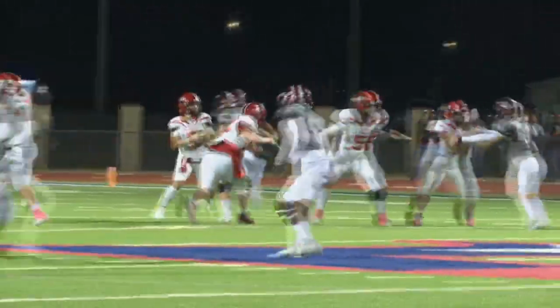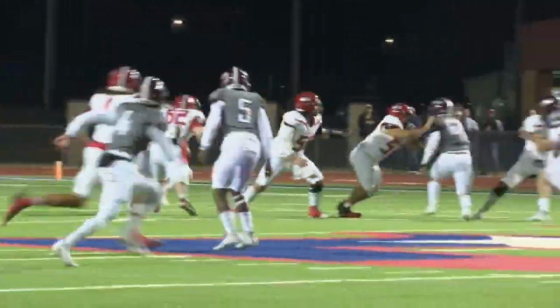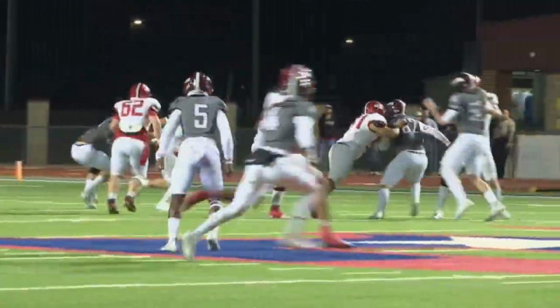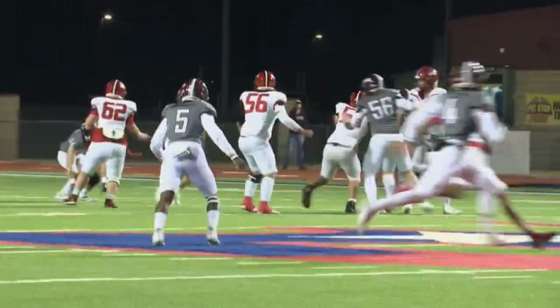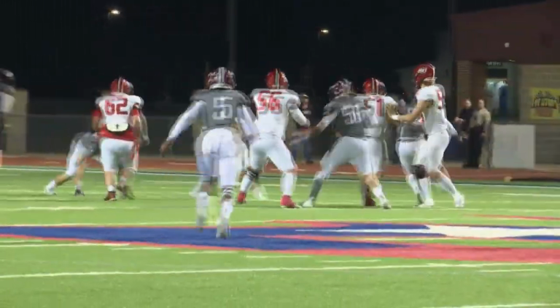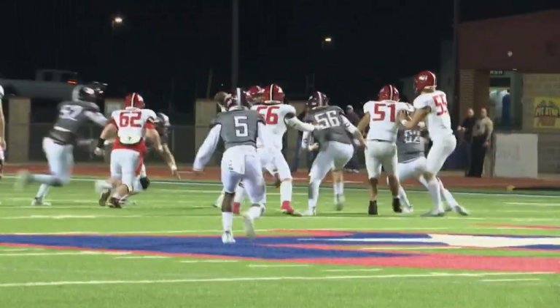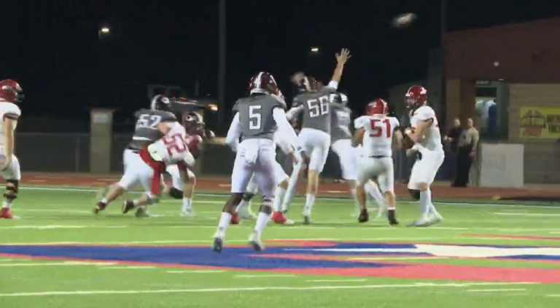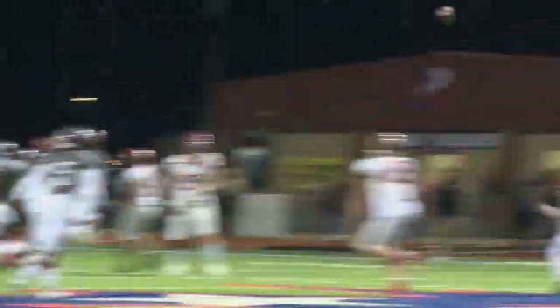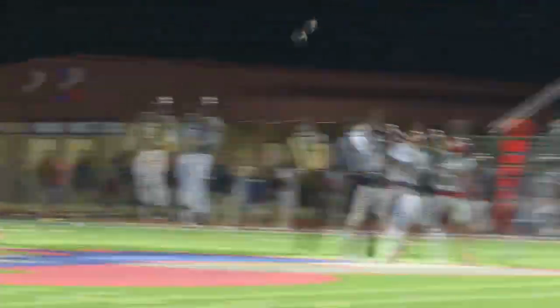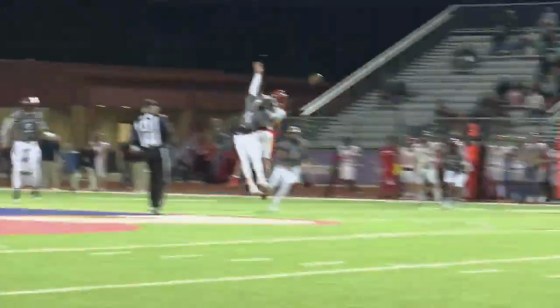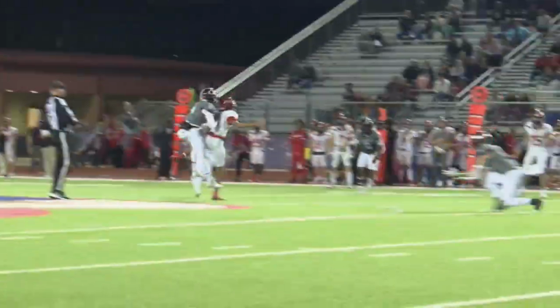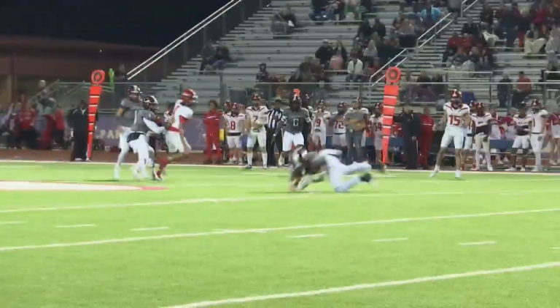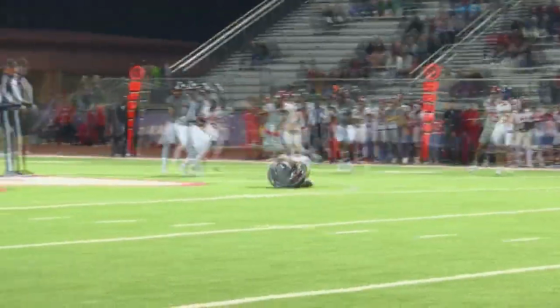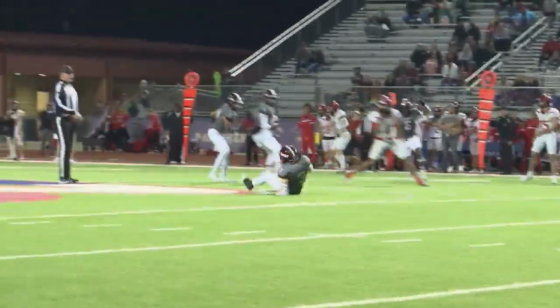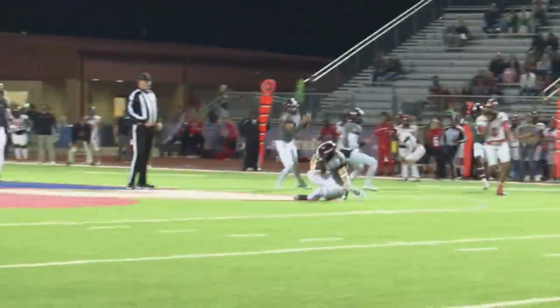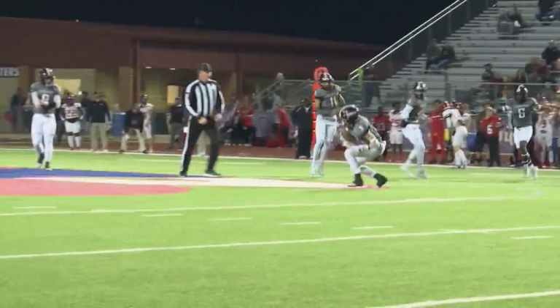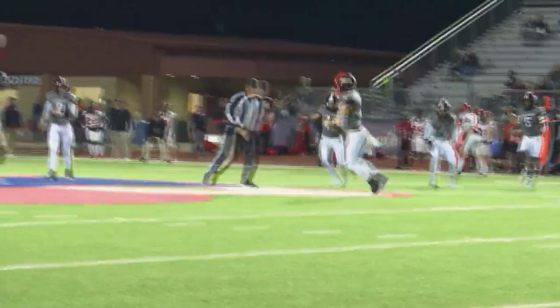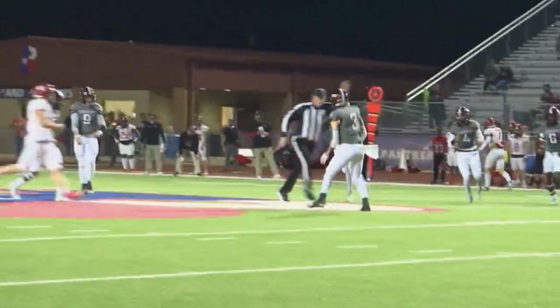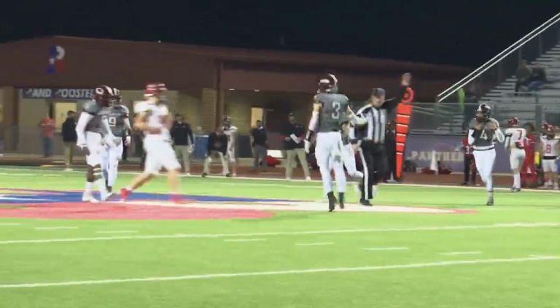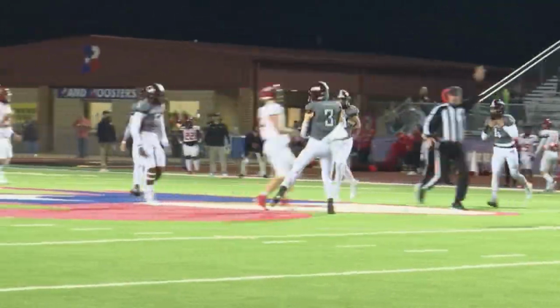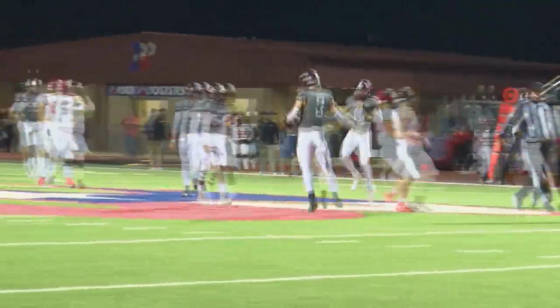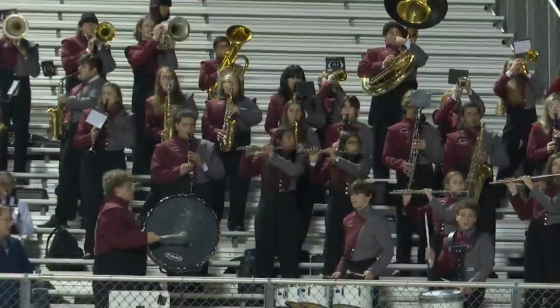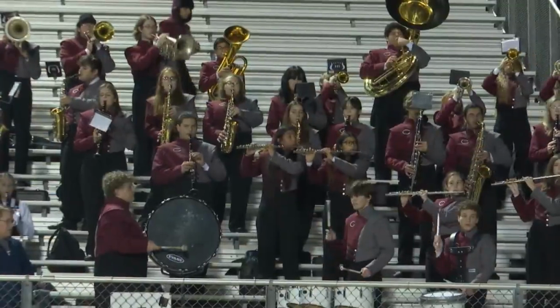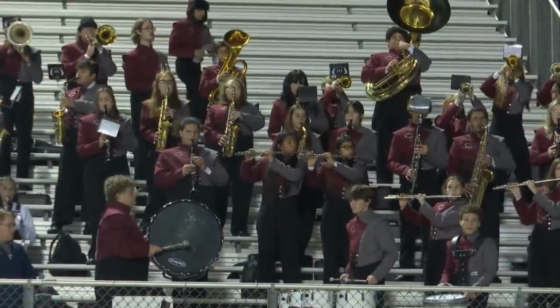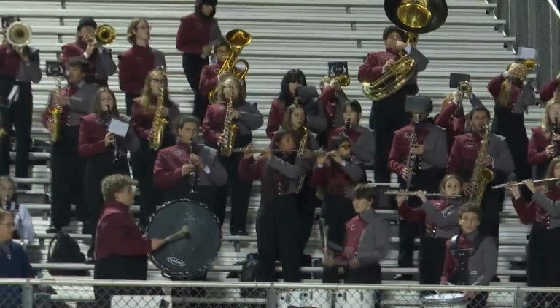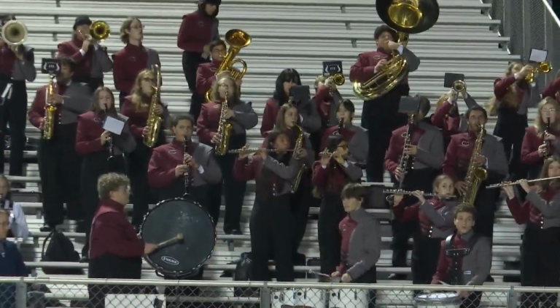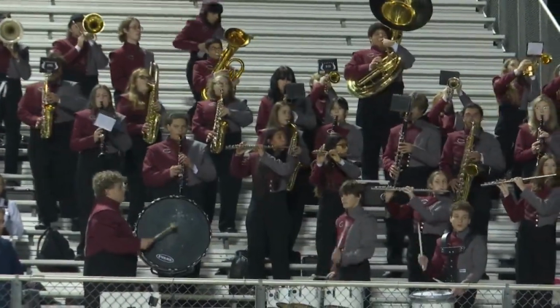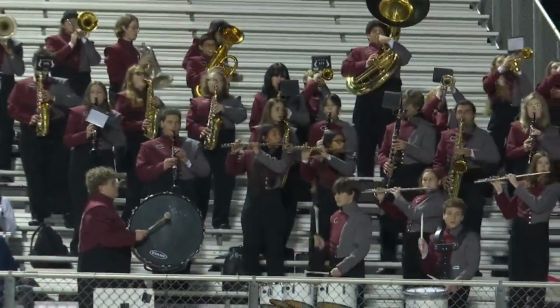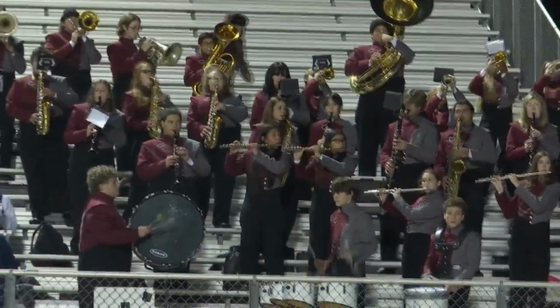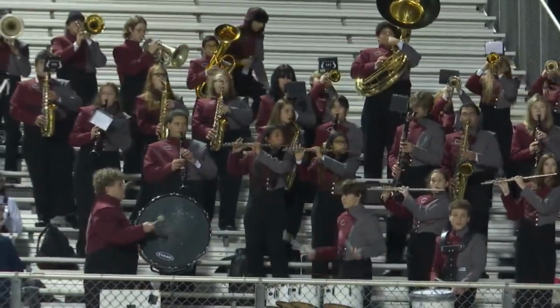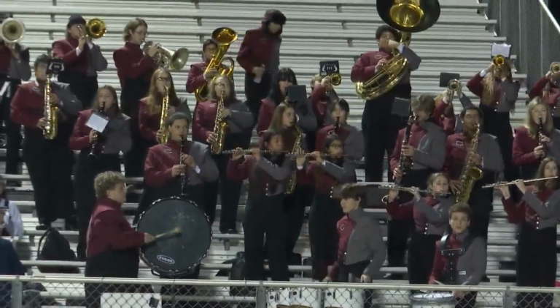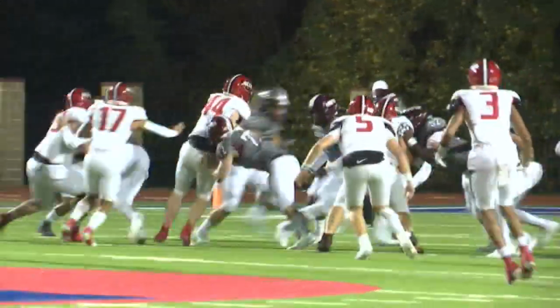Dallas Murray drops back looking for anybody open here. Escapes one defender, lobs it up, but it's going to be picked off. Diving catch by Jackson Vogelberg.